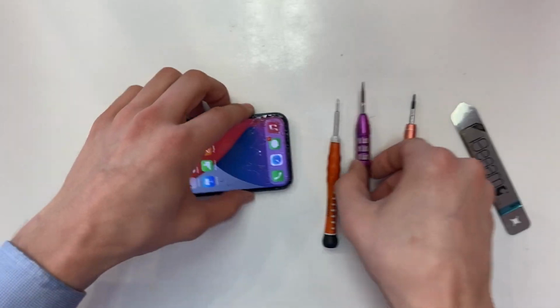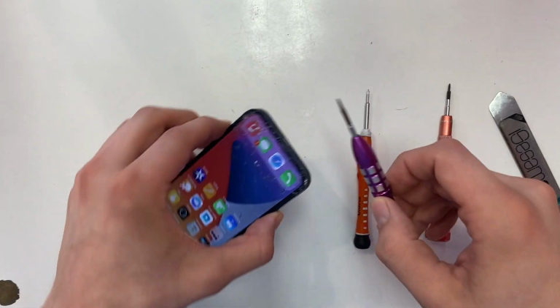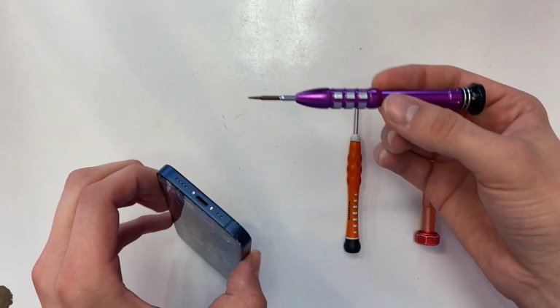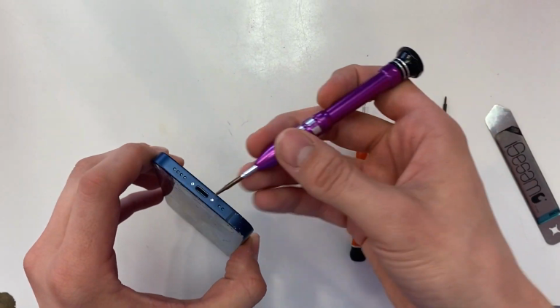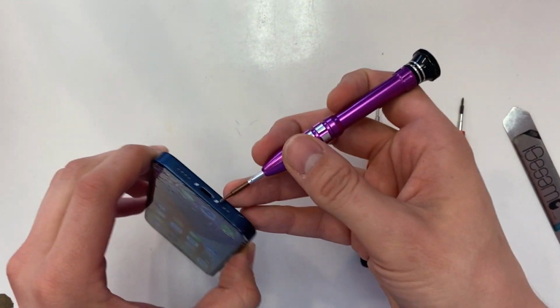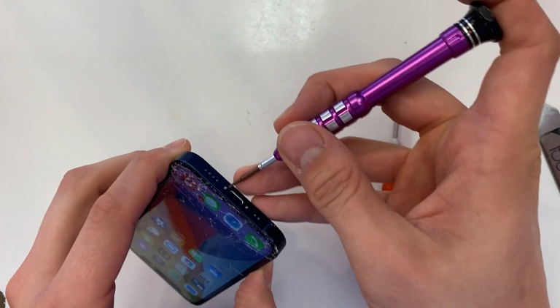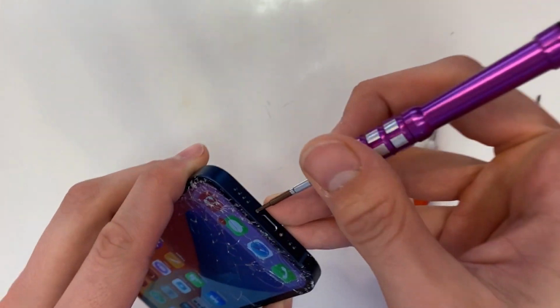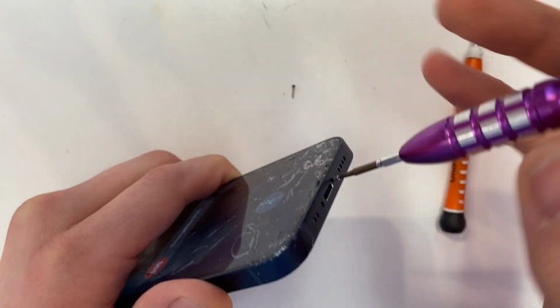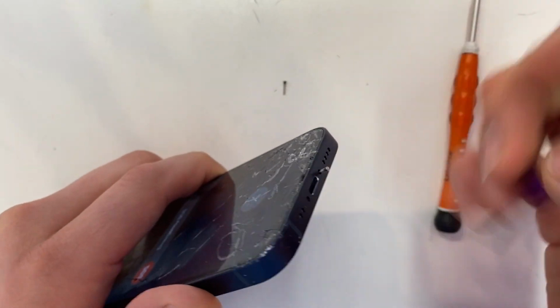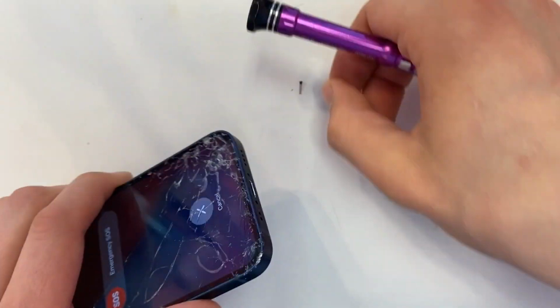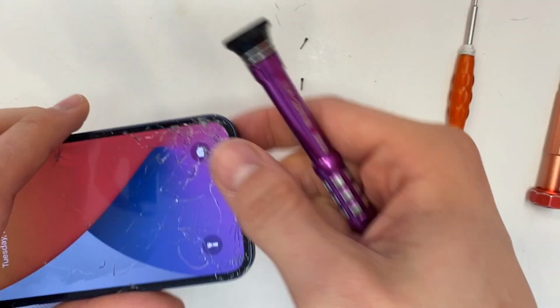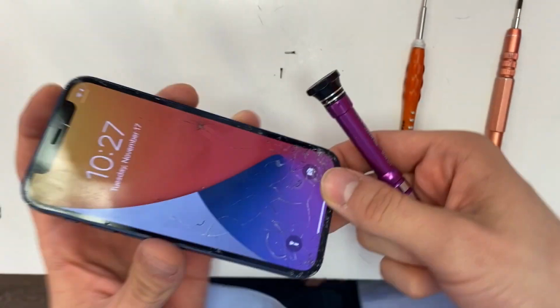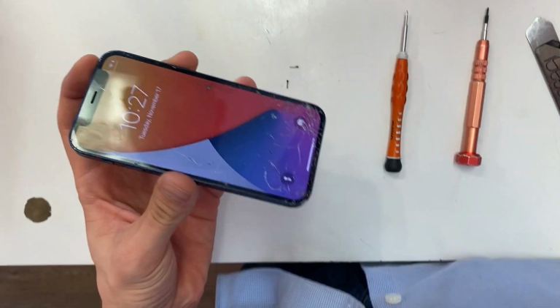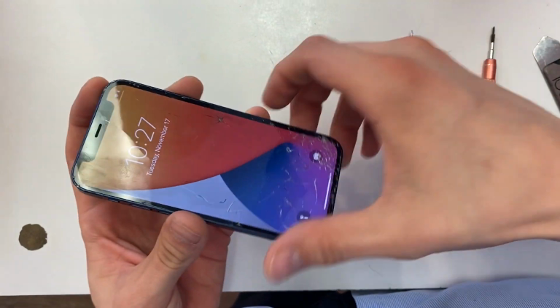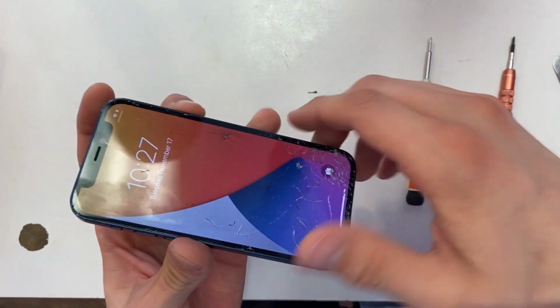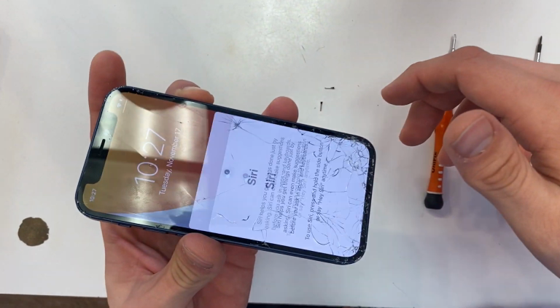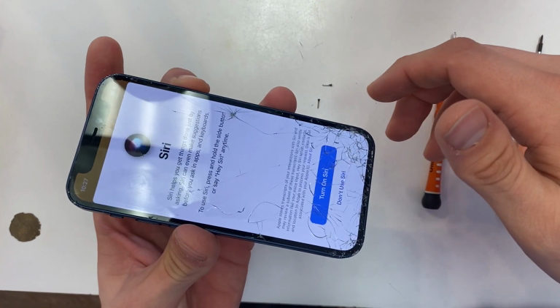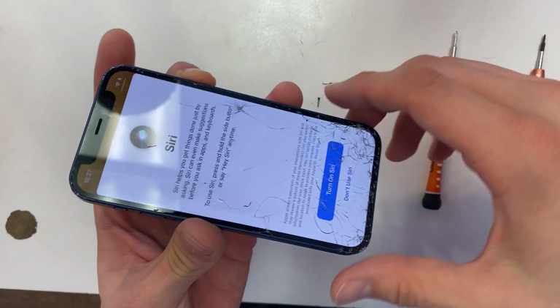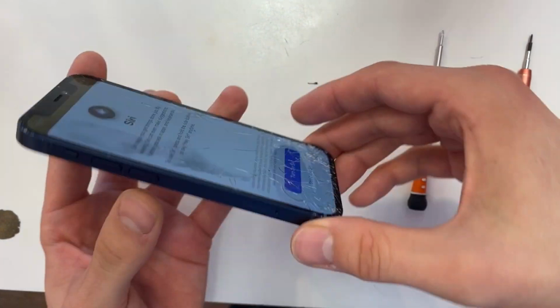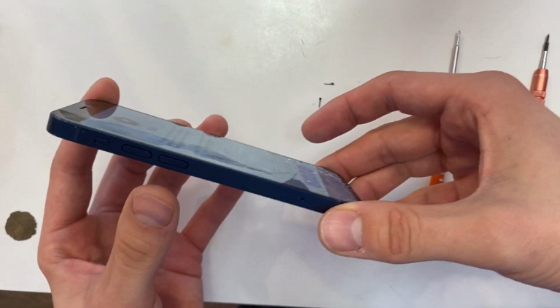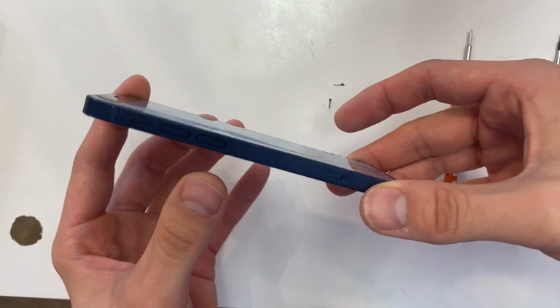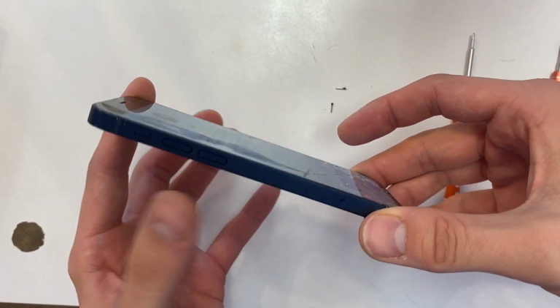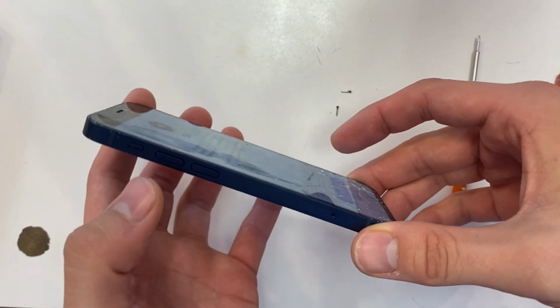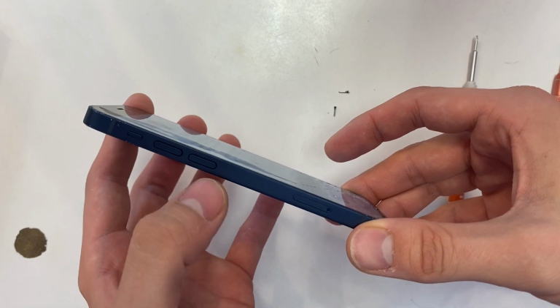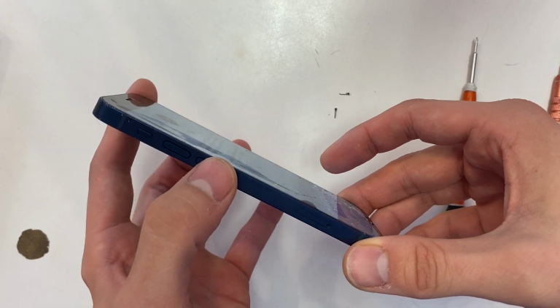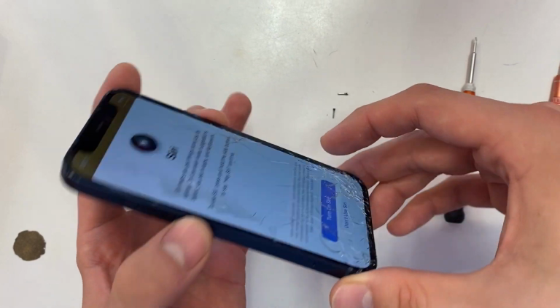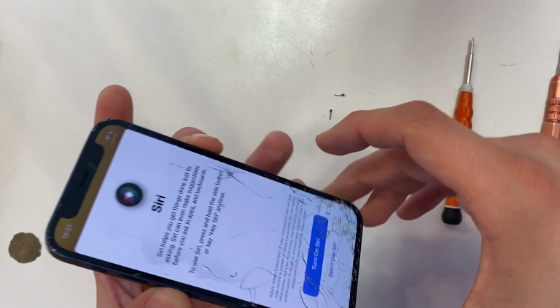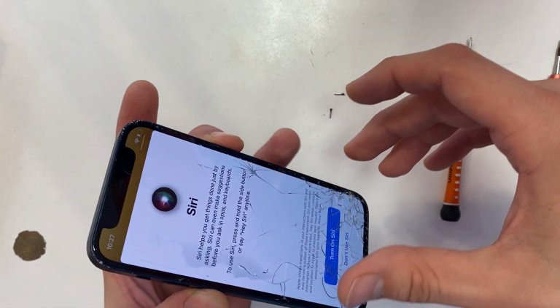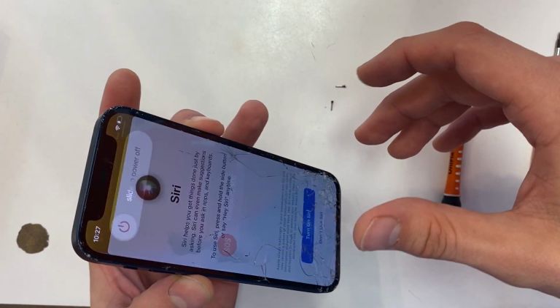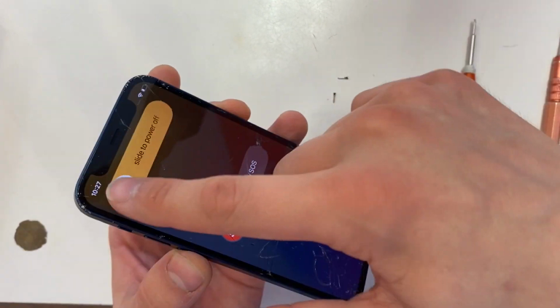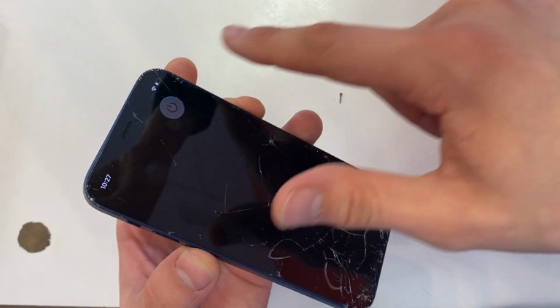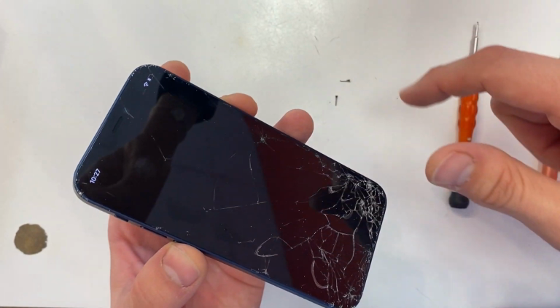With your pentalobe screwdriver, unscrew the two bottom screws. Next, power off your device. To power off the iPhone 12 mini, hold the volume down and the power button at the same time. You can slide it to turn it off.